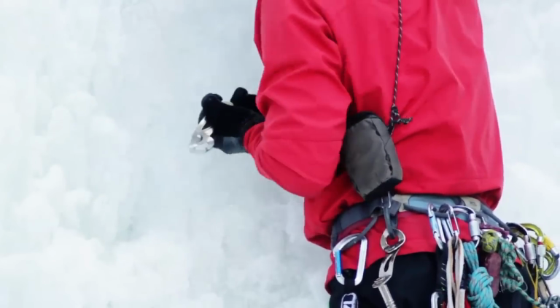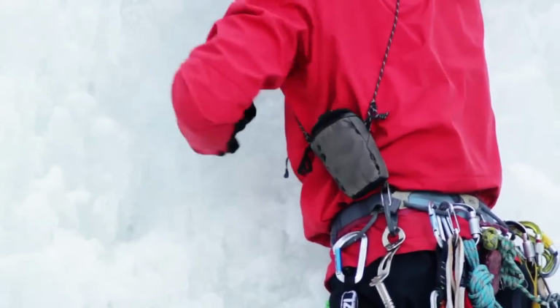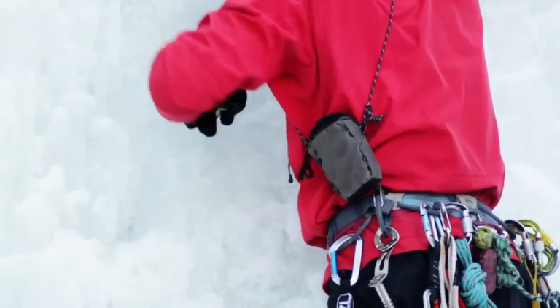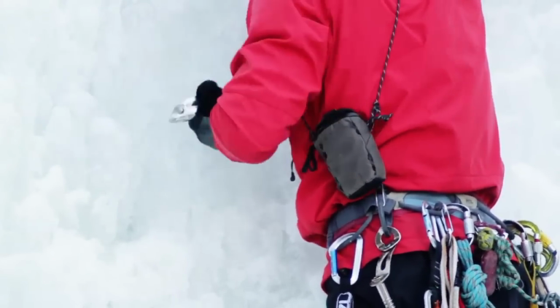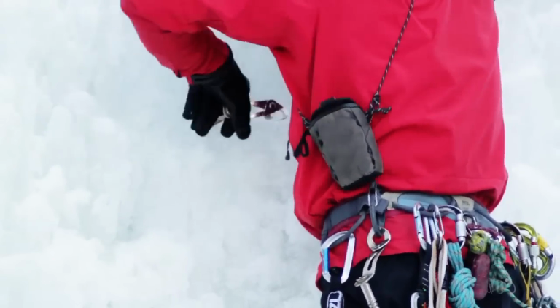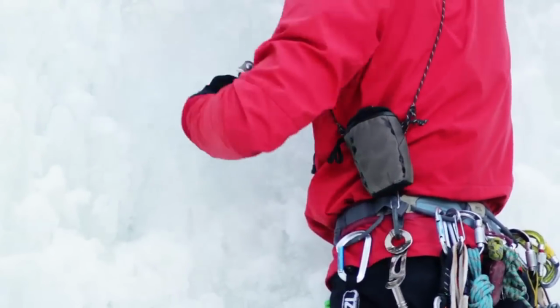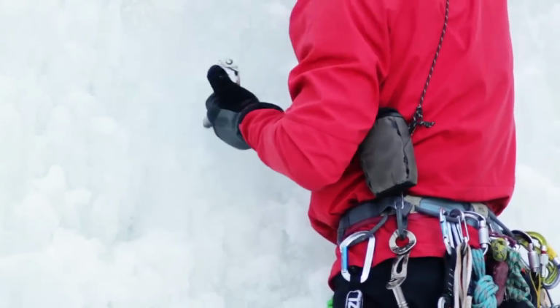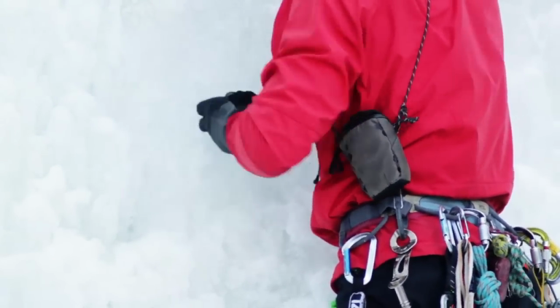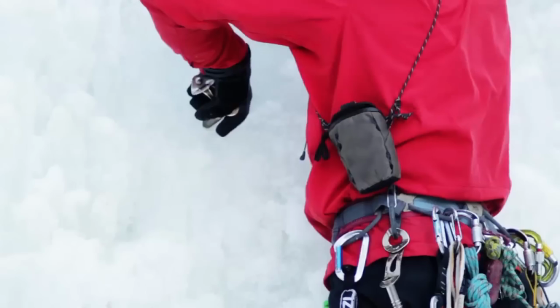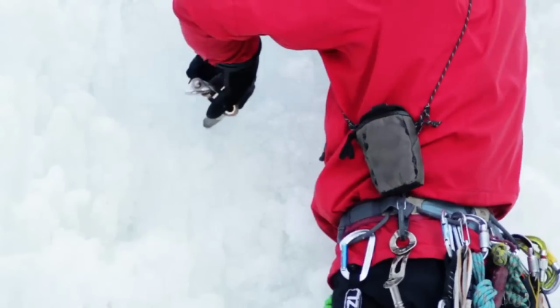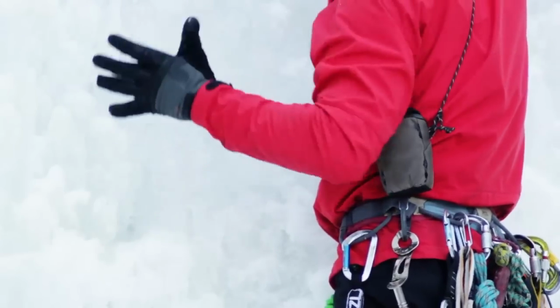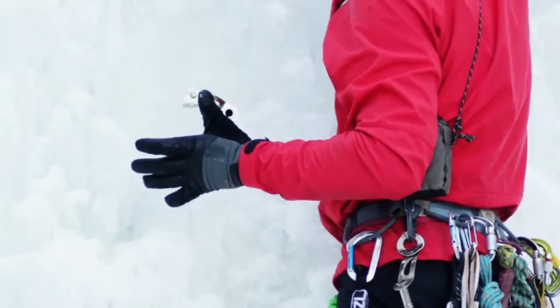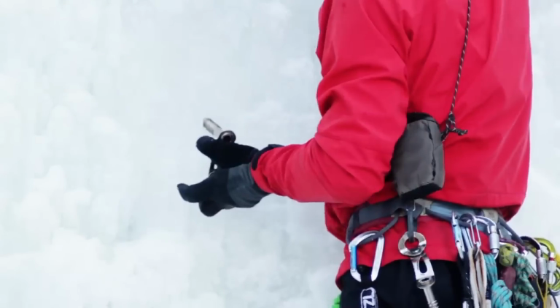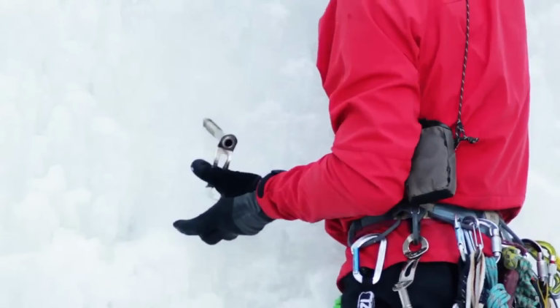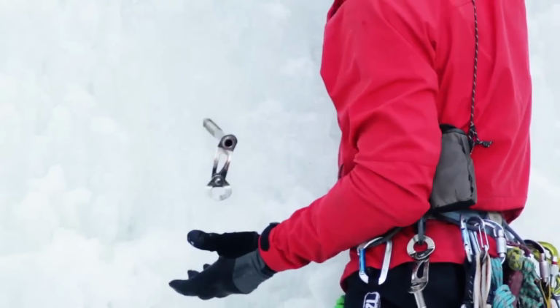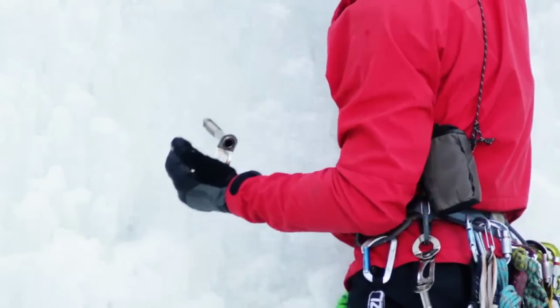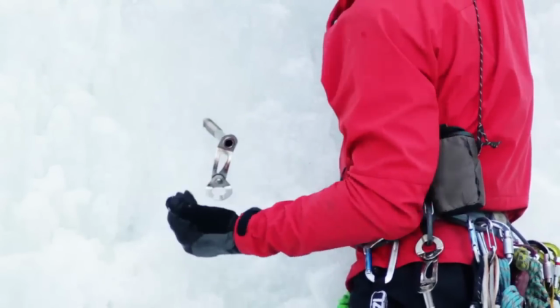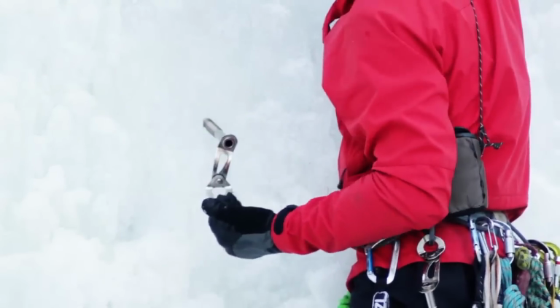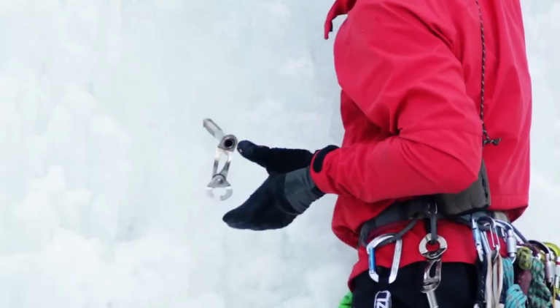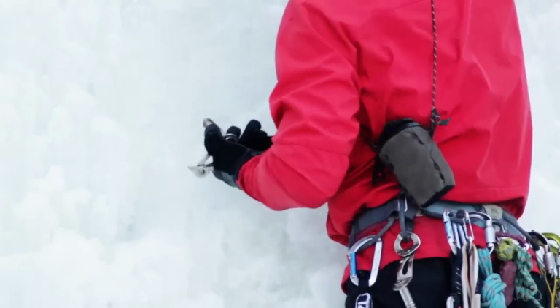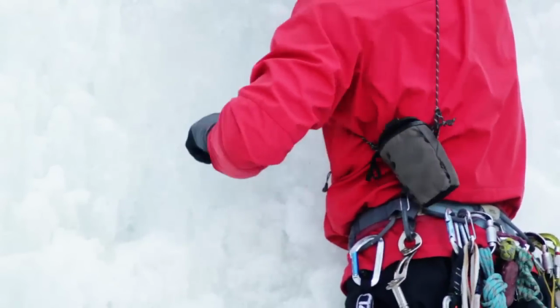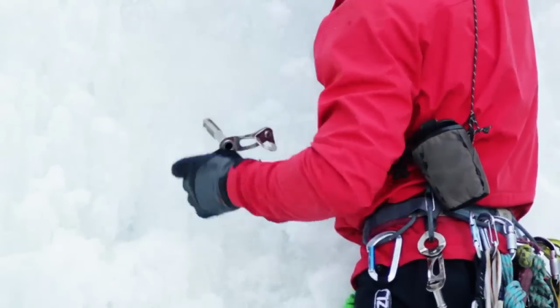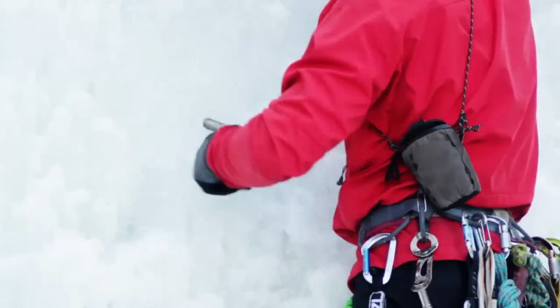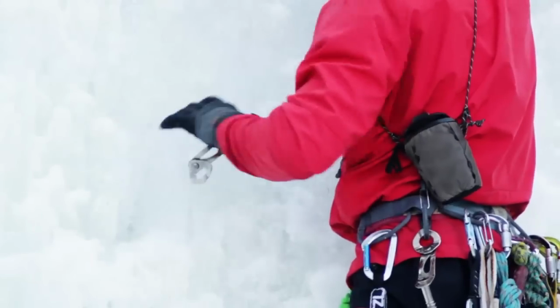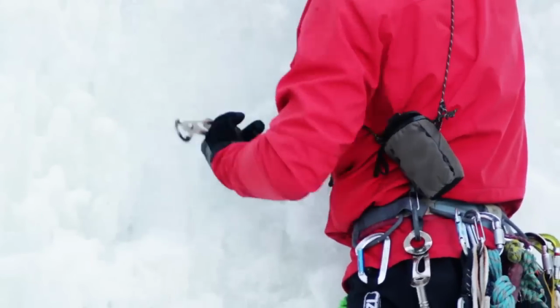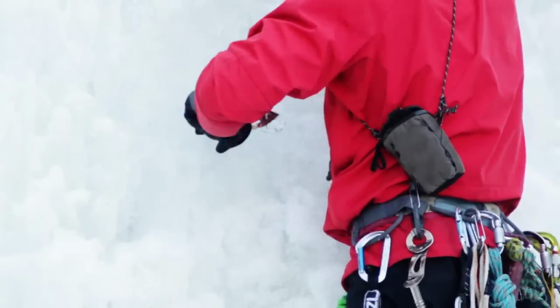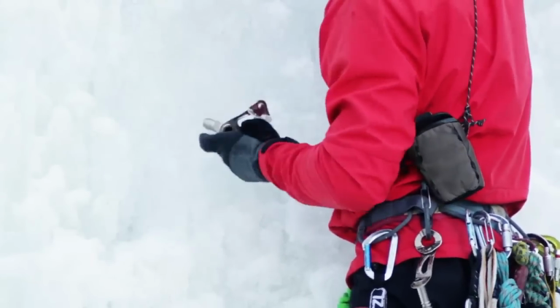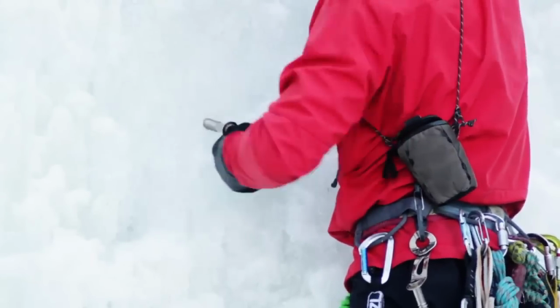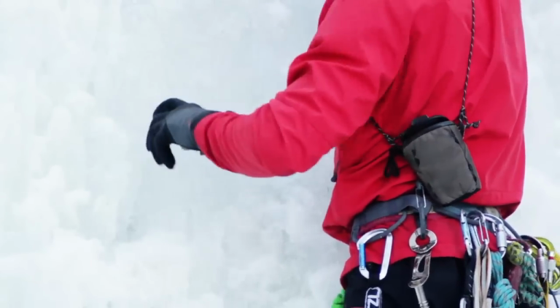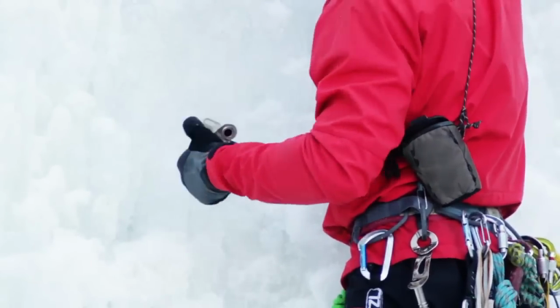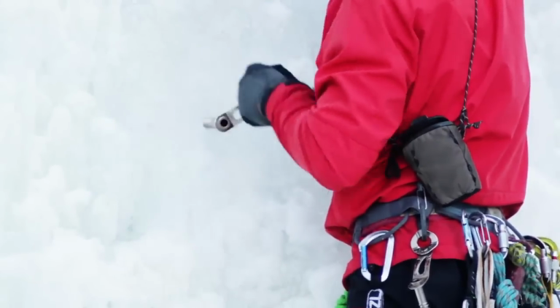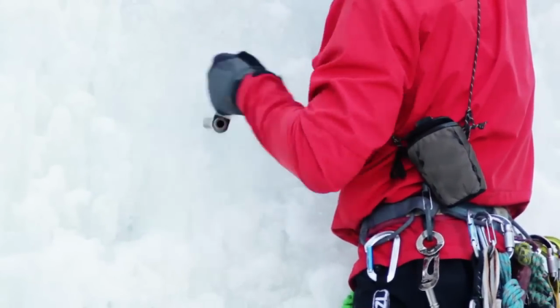So try and engage the teeth. Once they're engaged I can let go, but that's the risk — it will fall out. So I want to be very careful starting this, that it won't fall out.